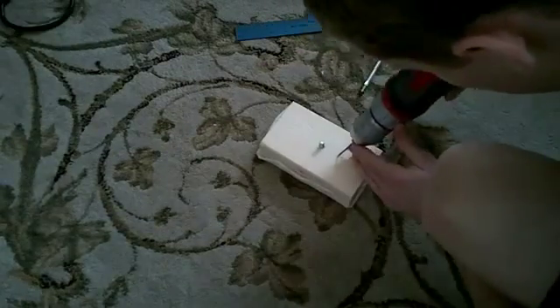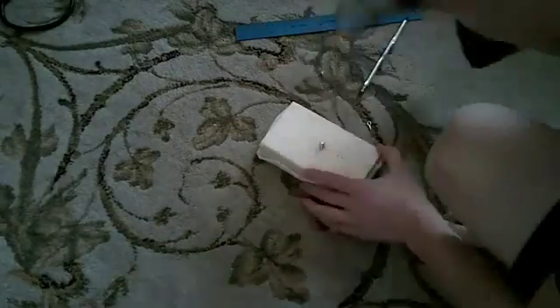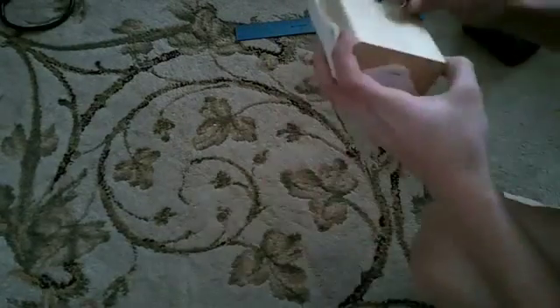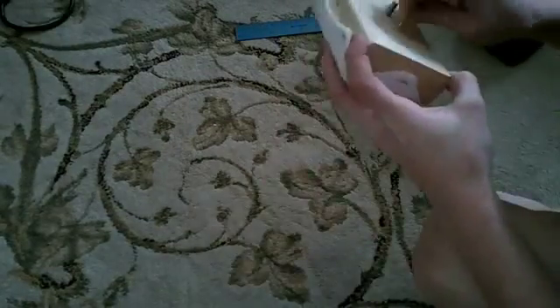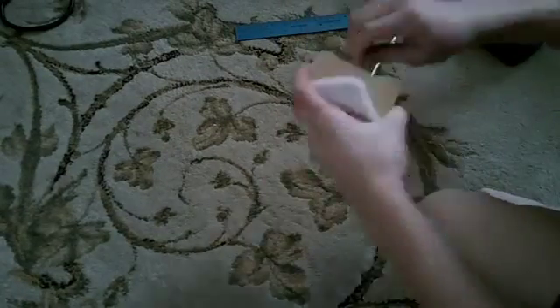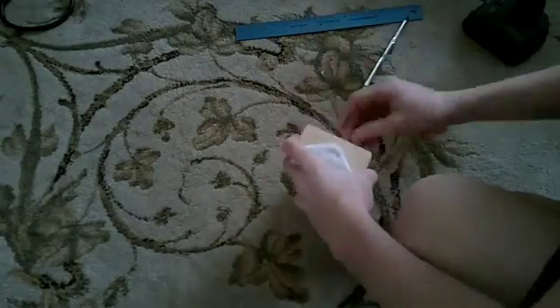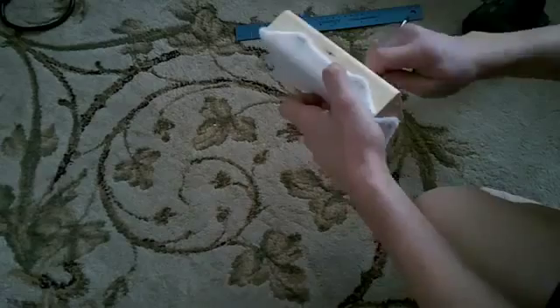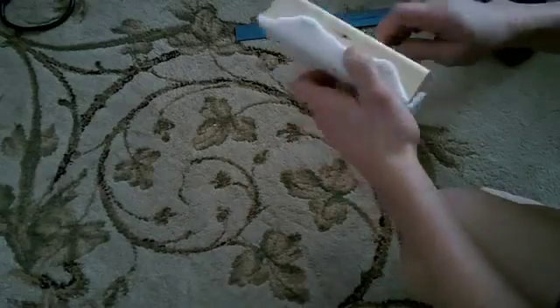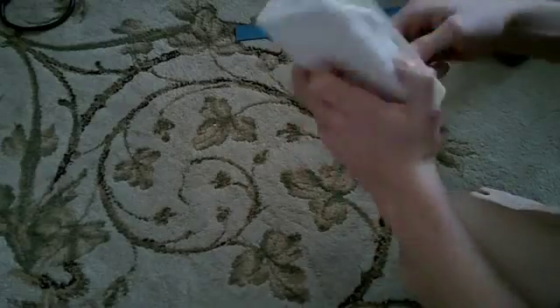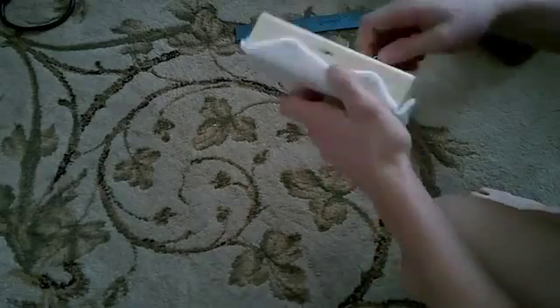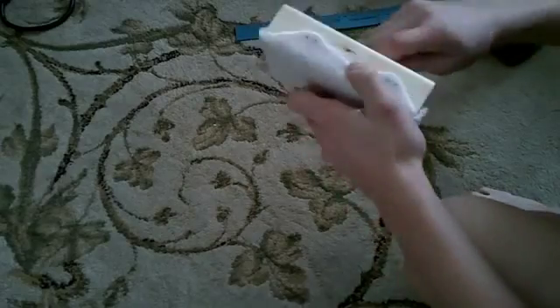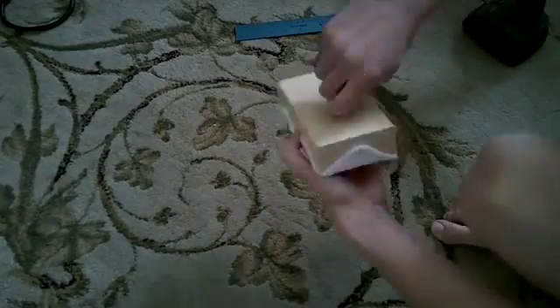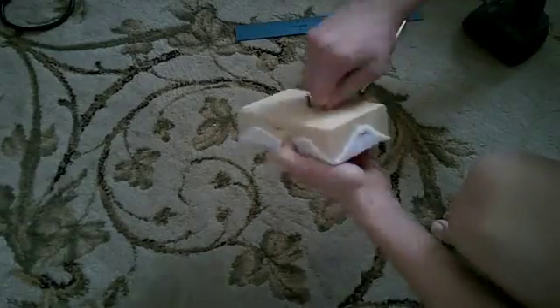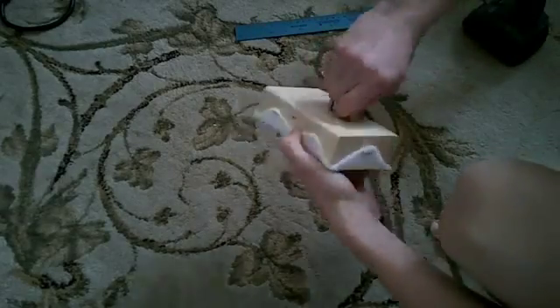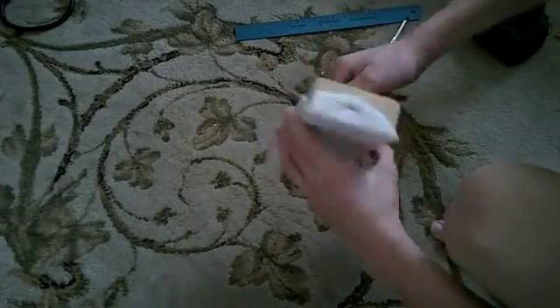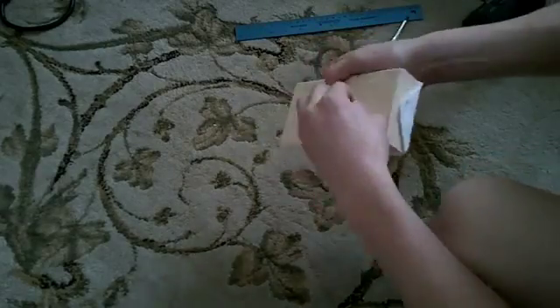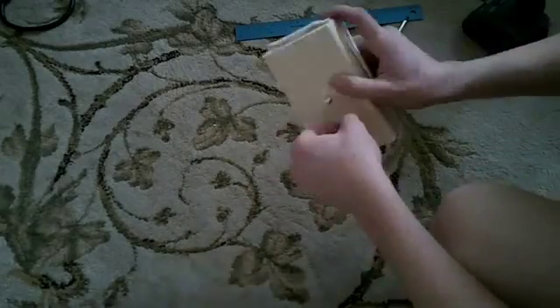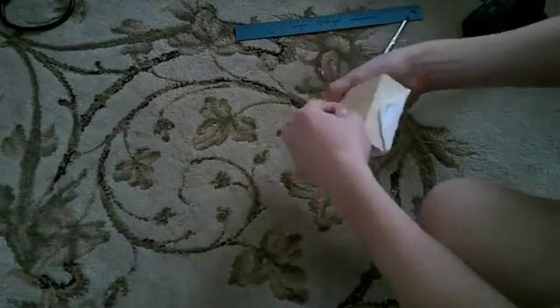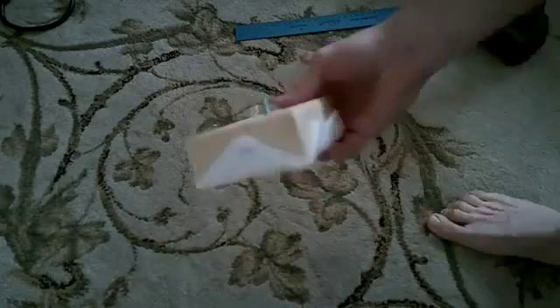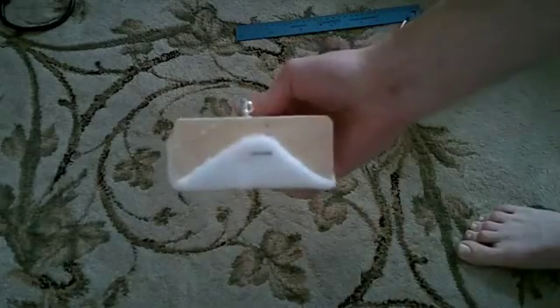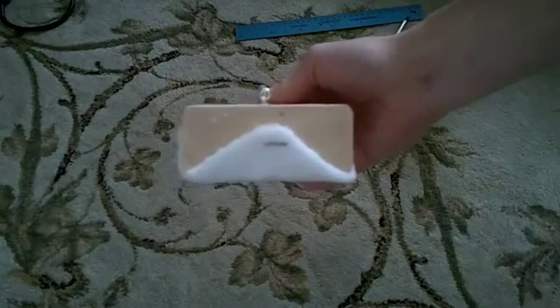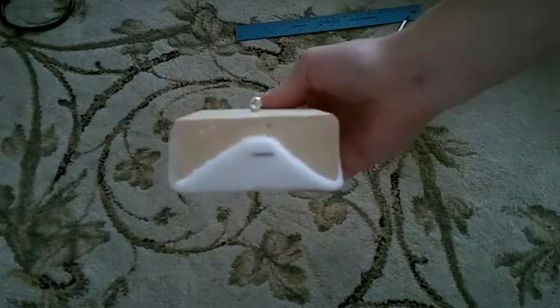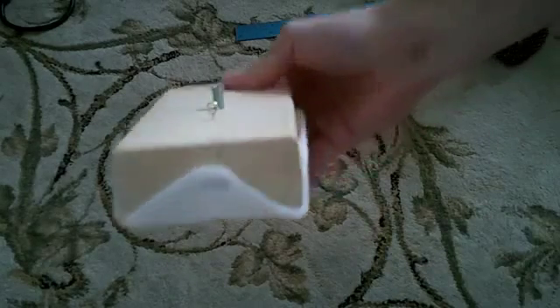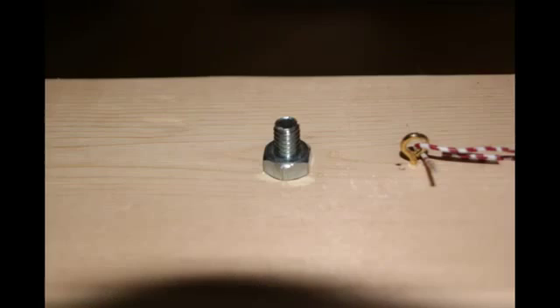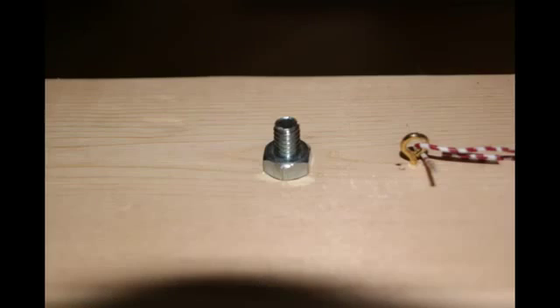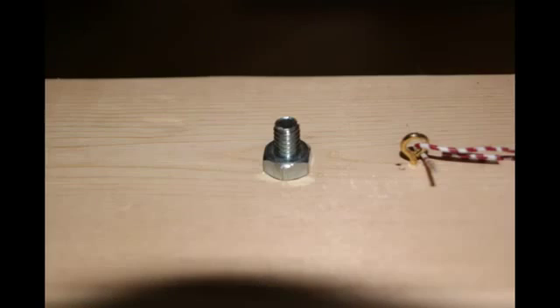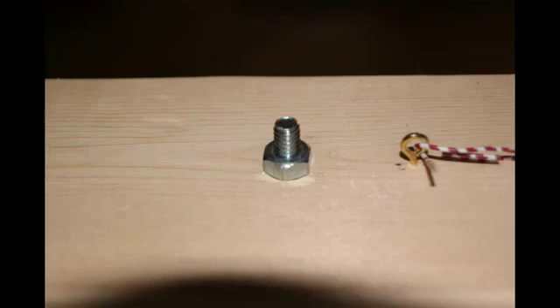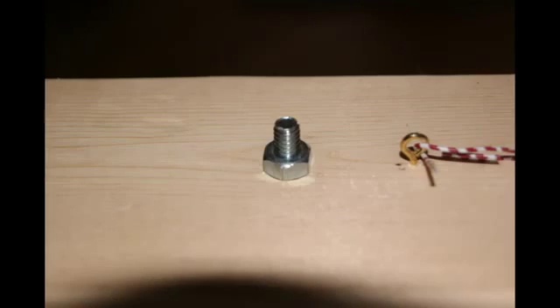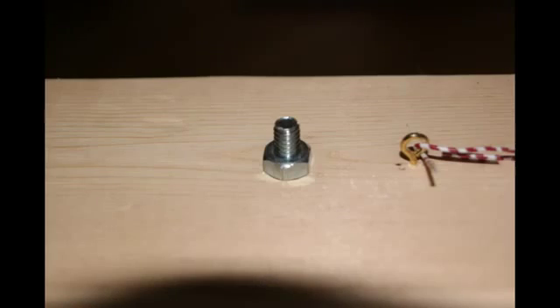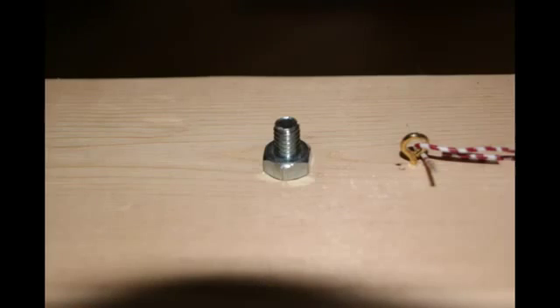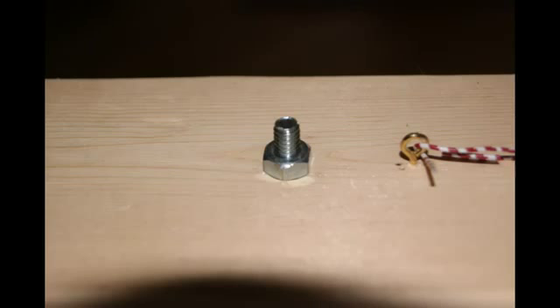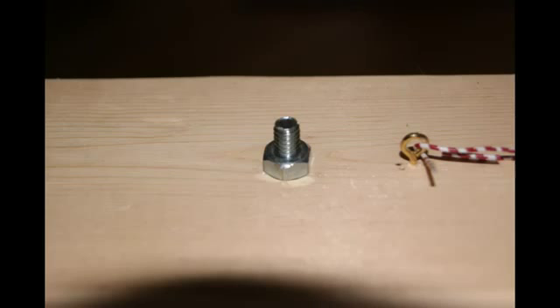Now you need to screw in the hook that the string will attach to. Measure with the ruler to make sure that you center it. Now screw a nut onto the bolt to hold it in place and you're done with this section.